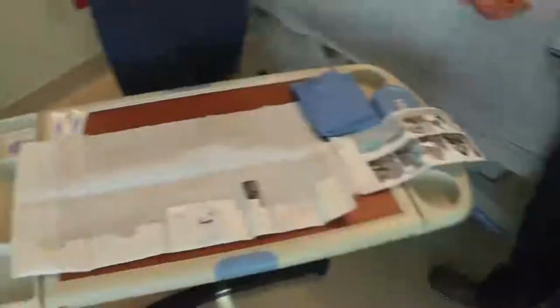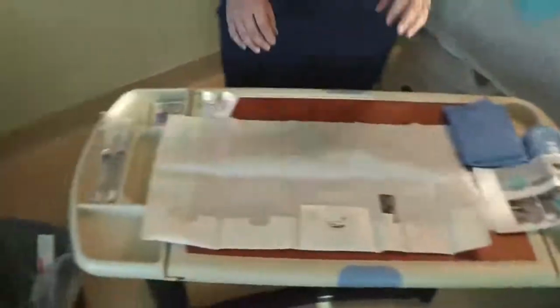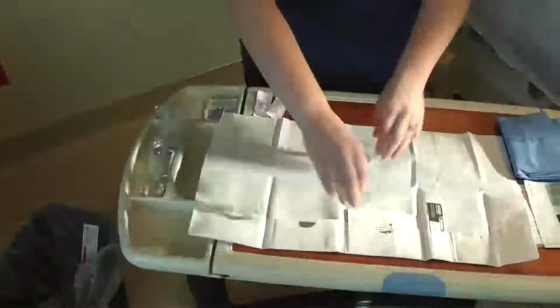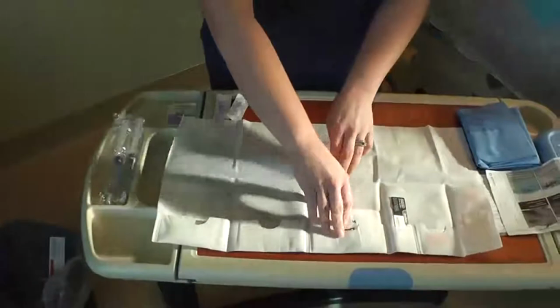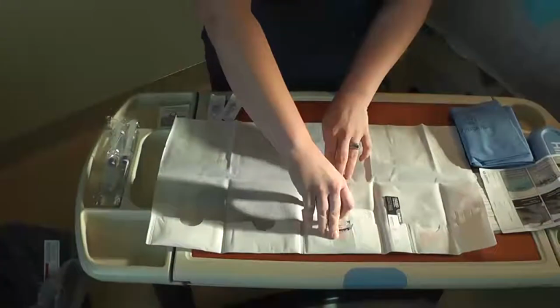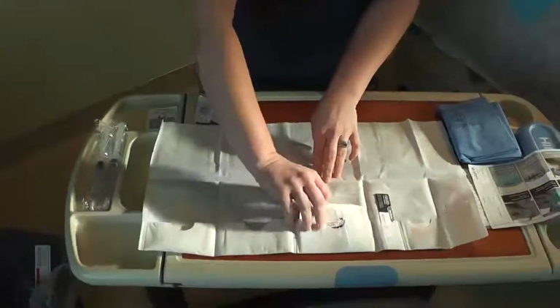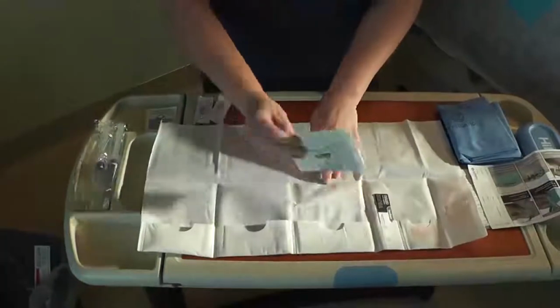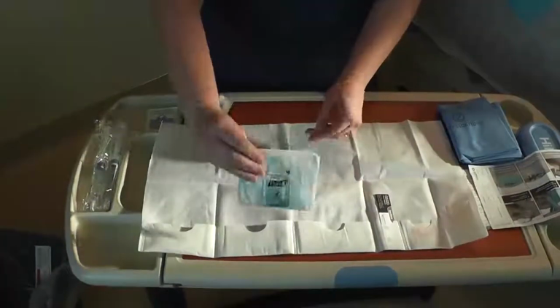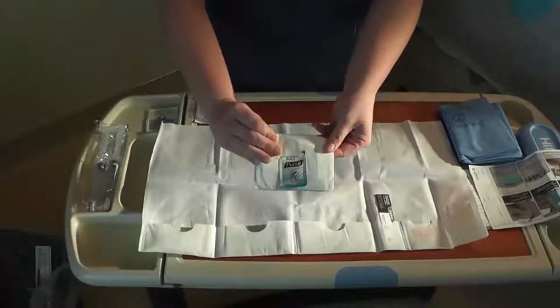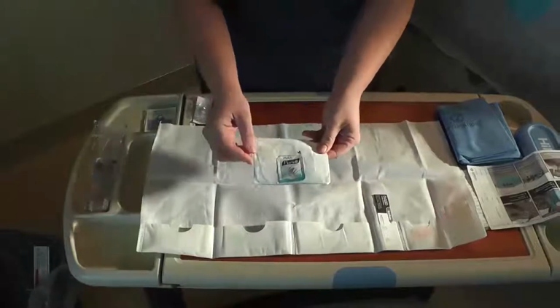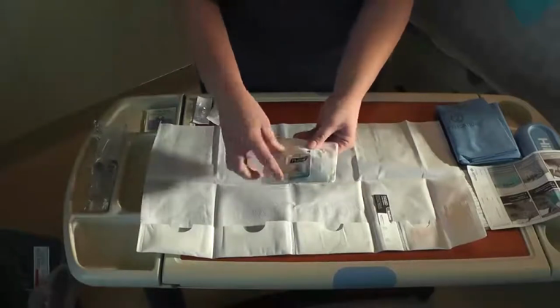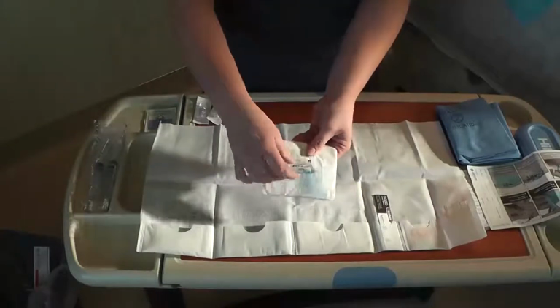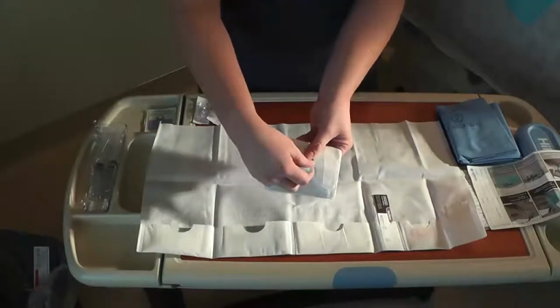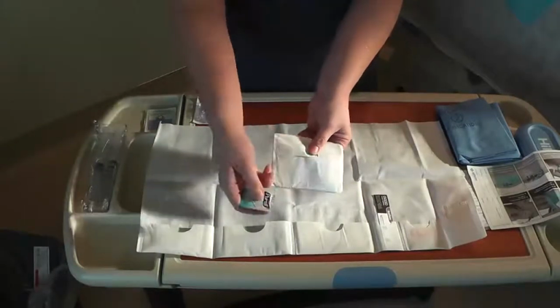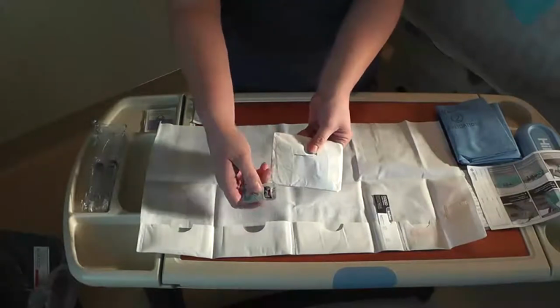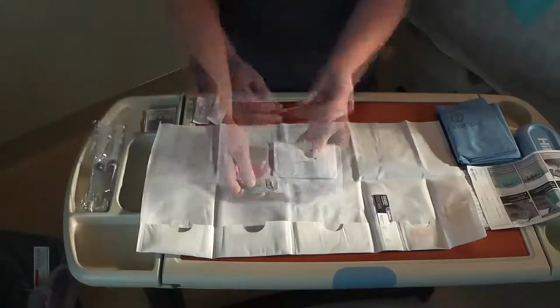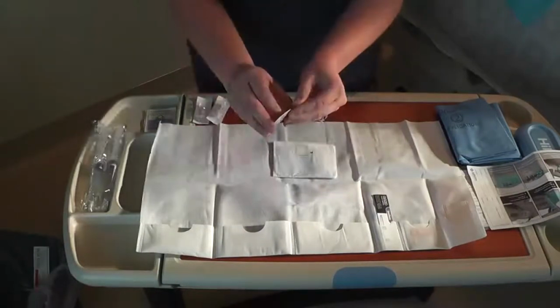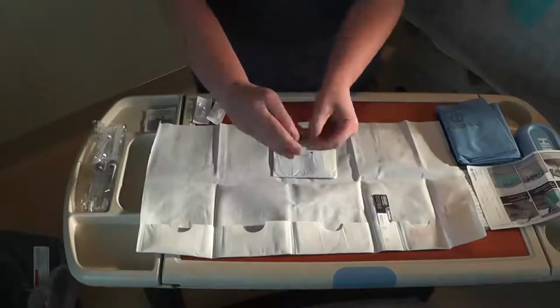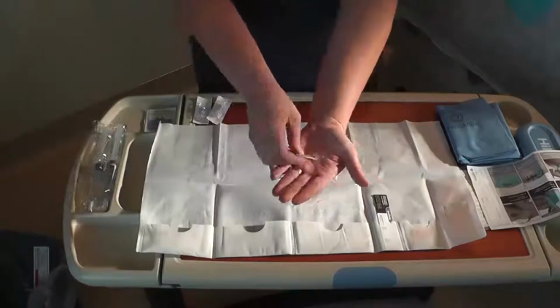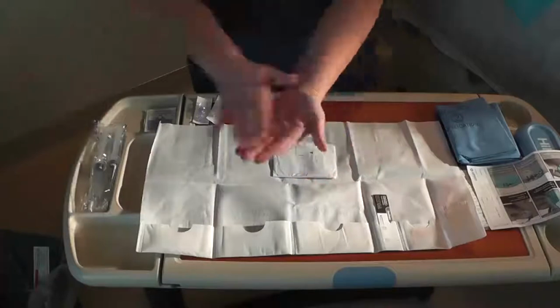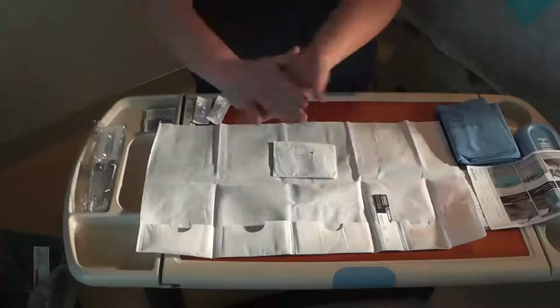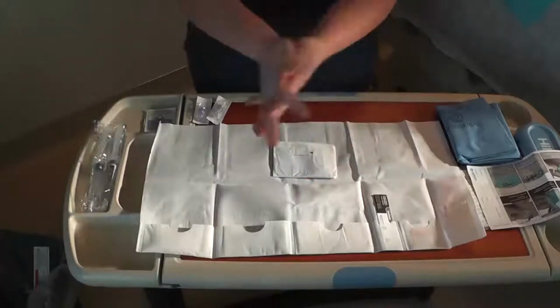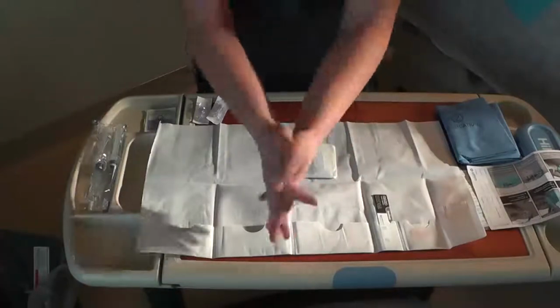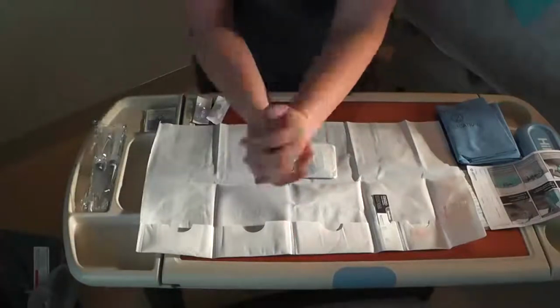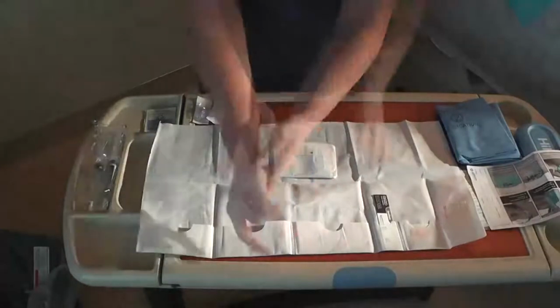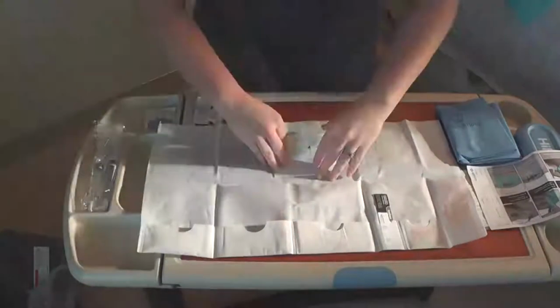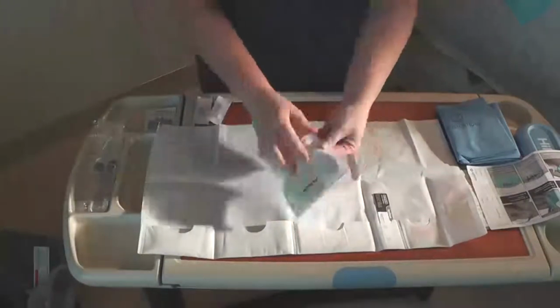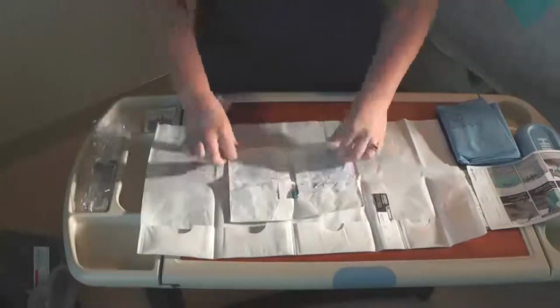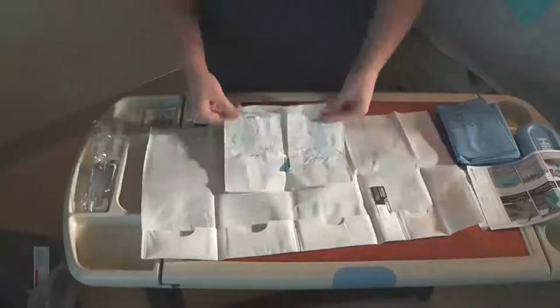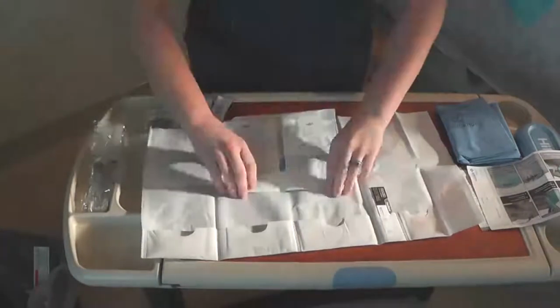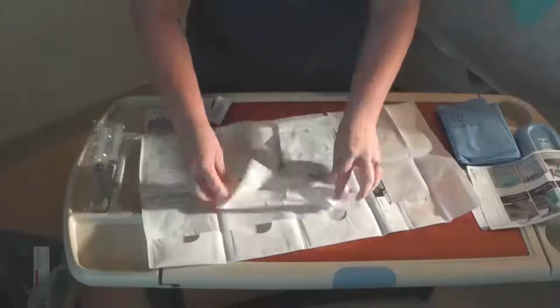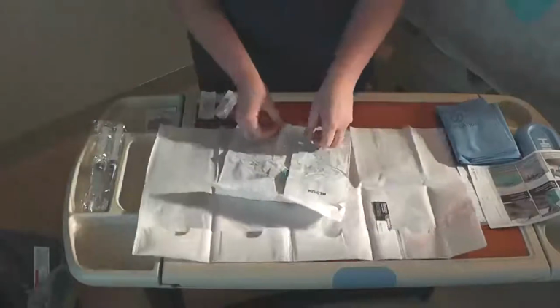Remove the gloves — a Purell hand sanitizer pack is located on the outside. Wash hands, and then don the gloves.